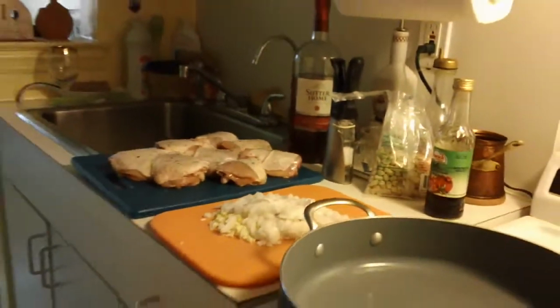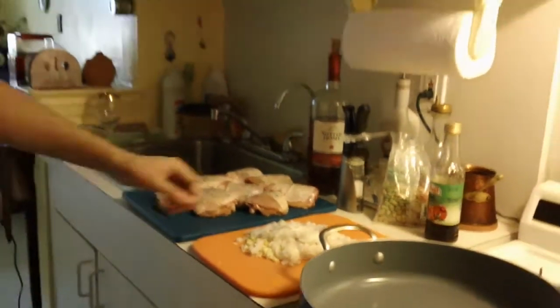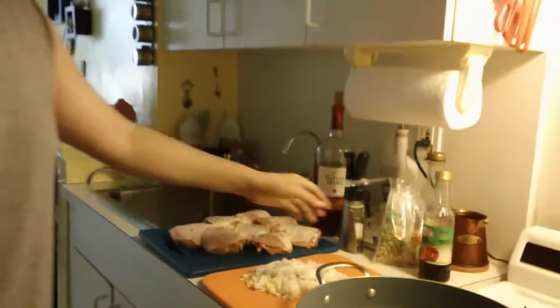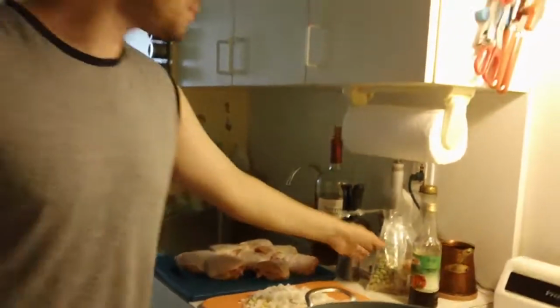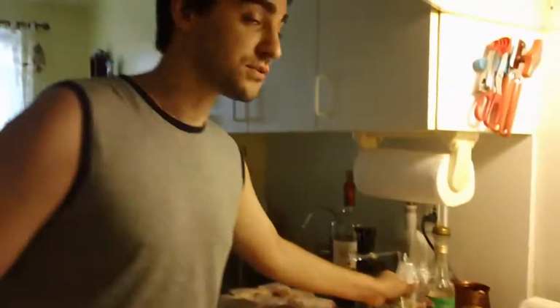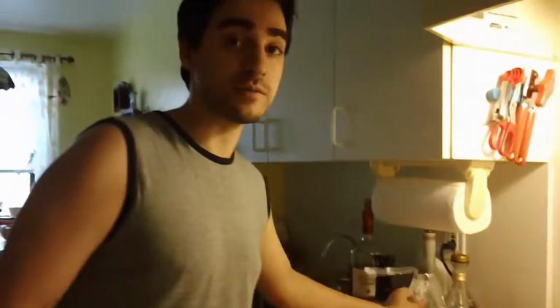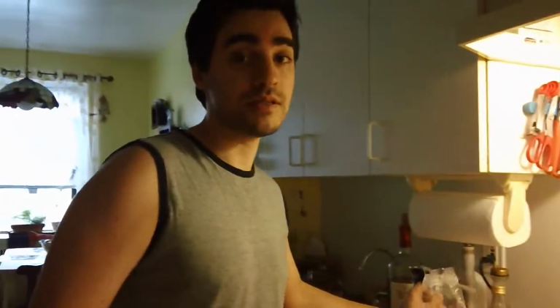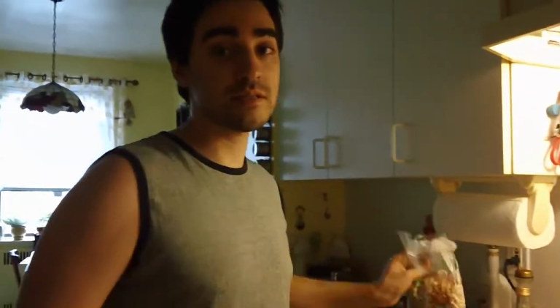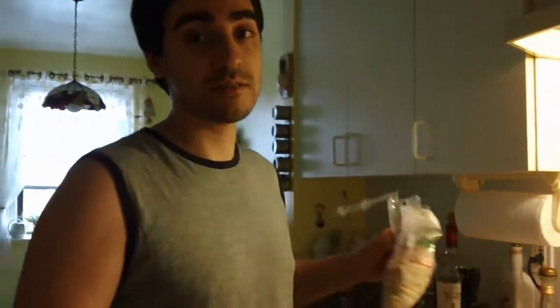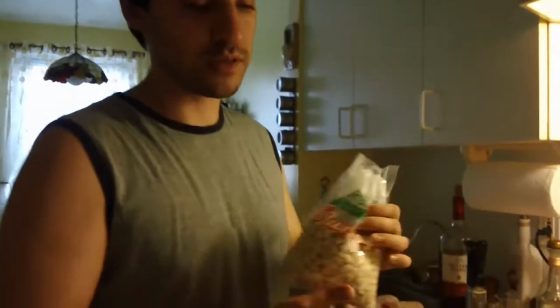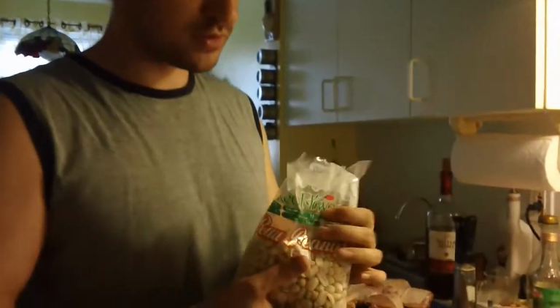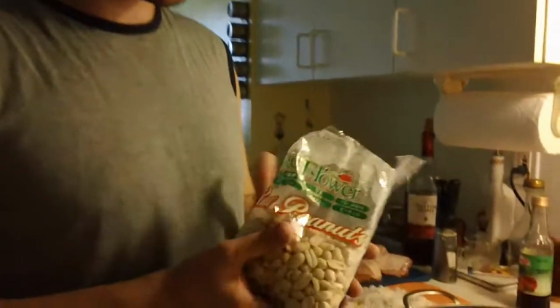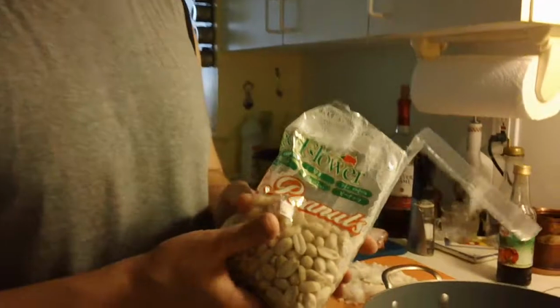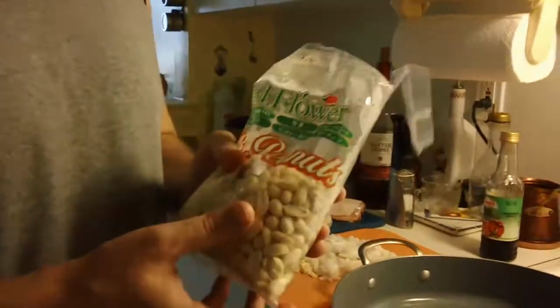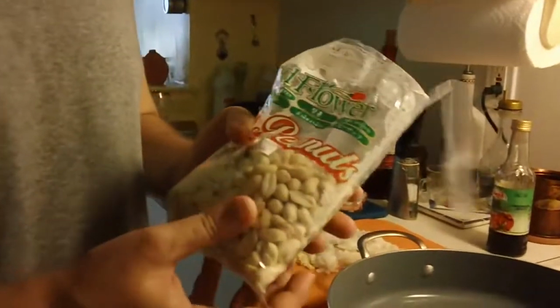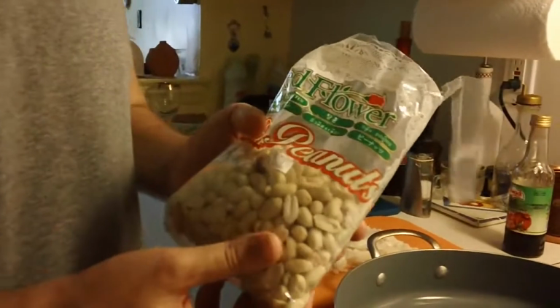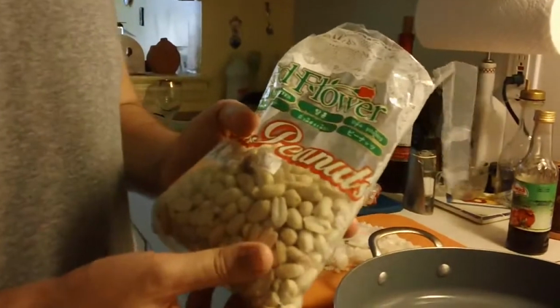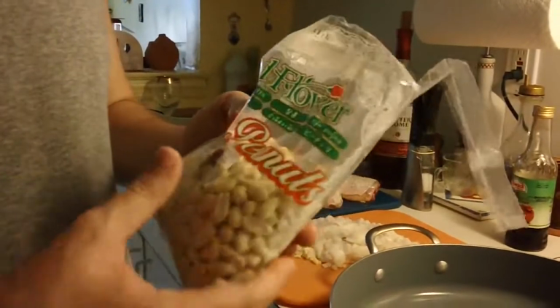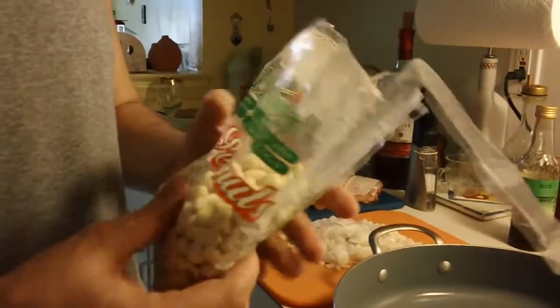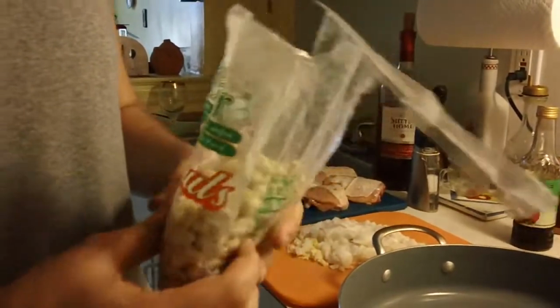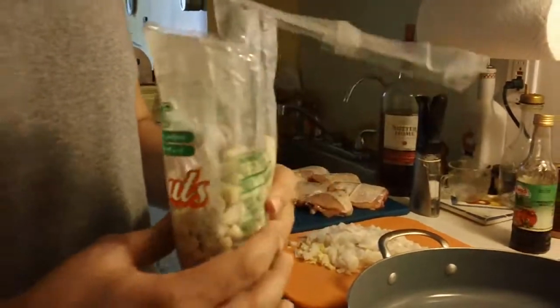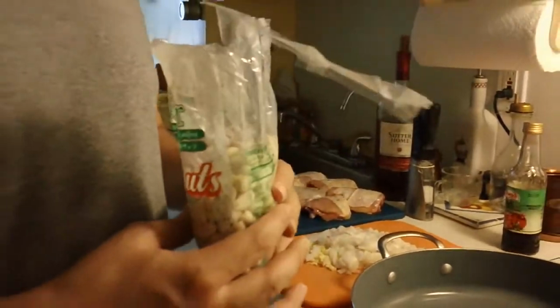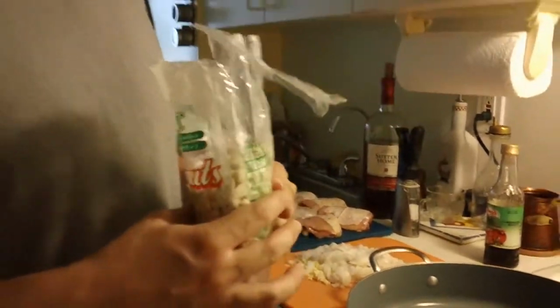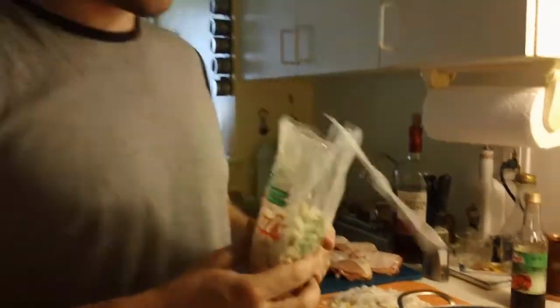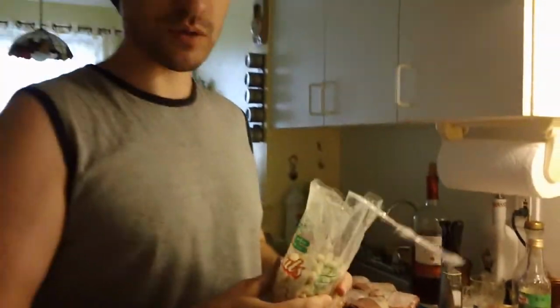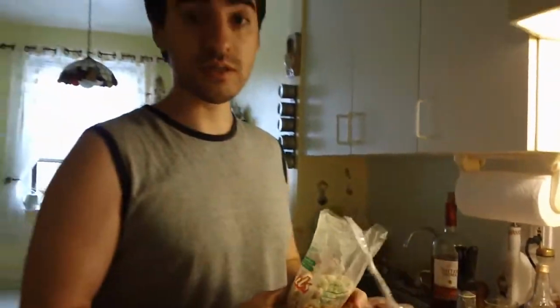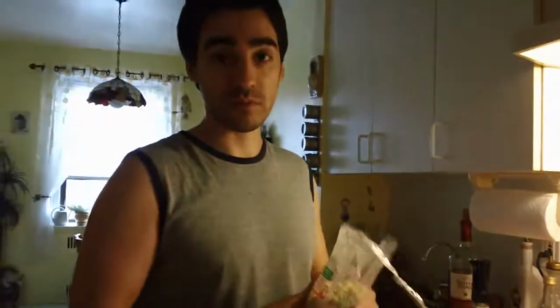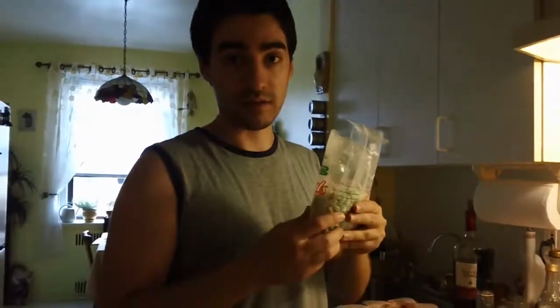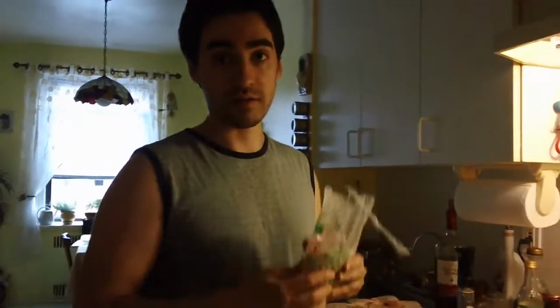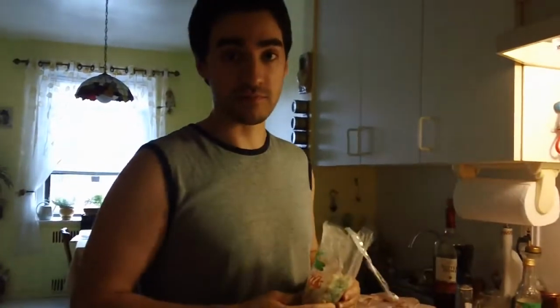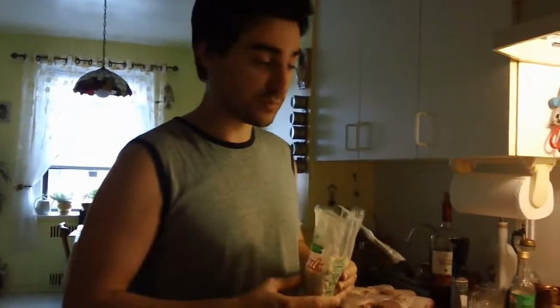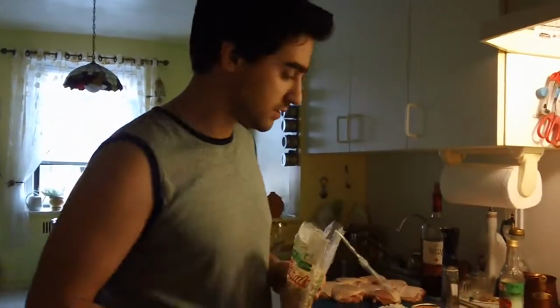This recipe also has peanuts, but you can substitute any nuts you like. Traditionally this should be walnuts, but I prefer peanuts.